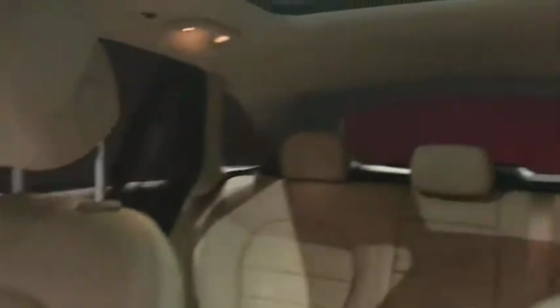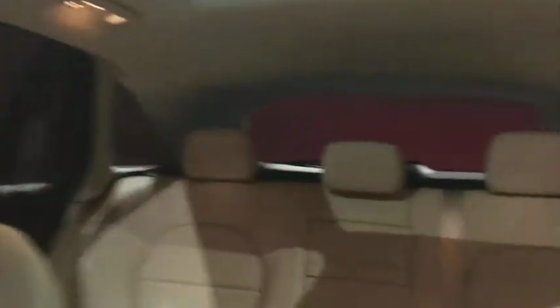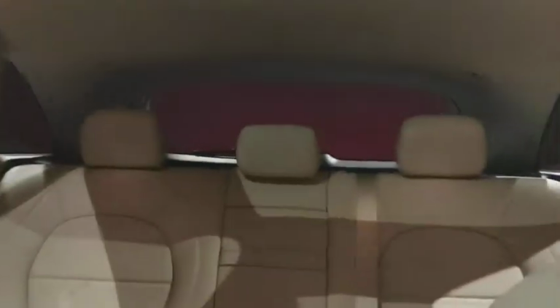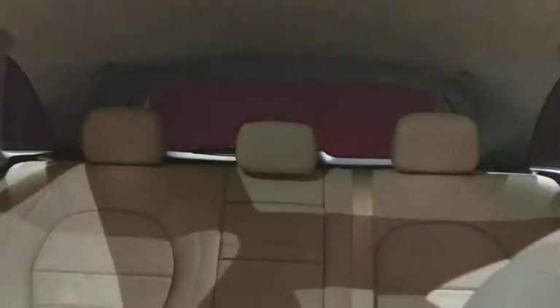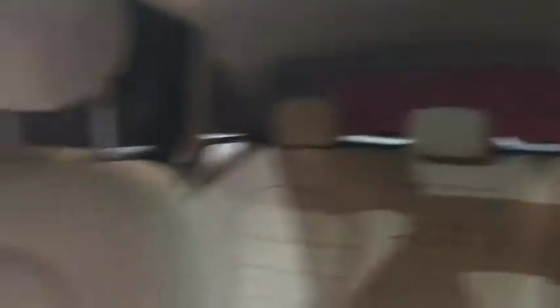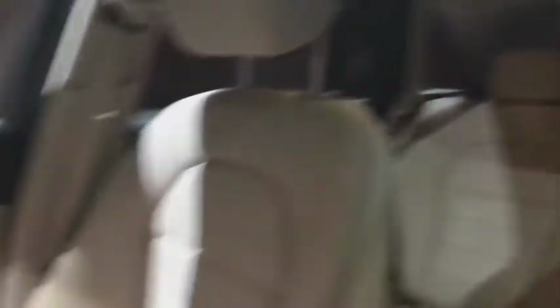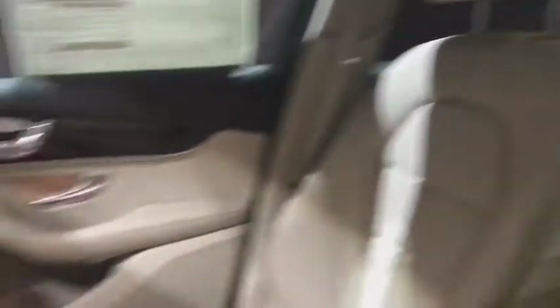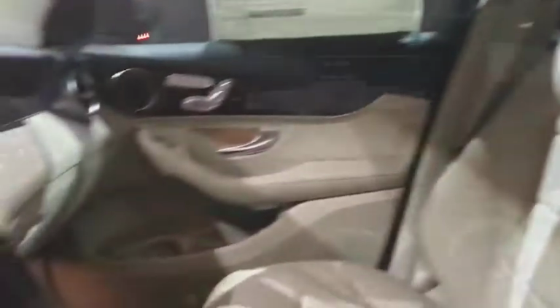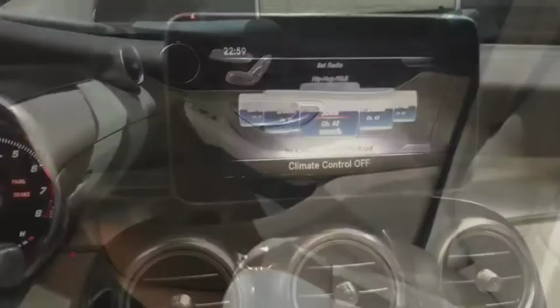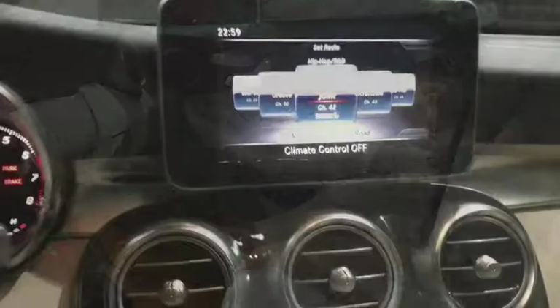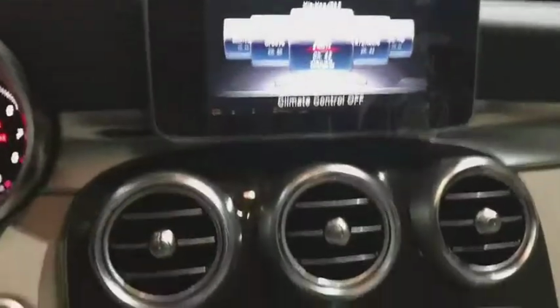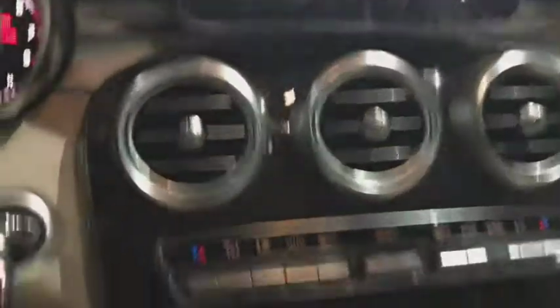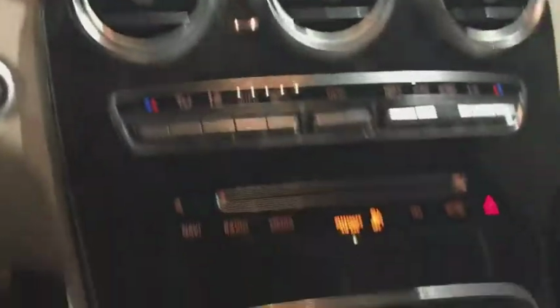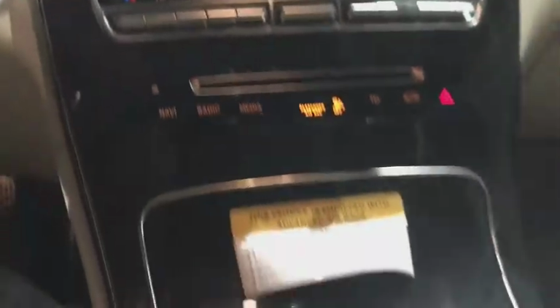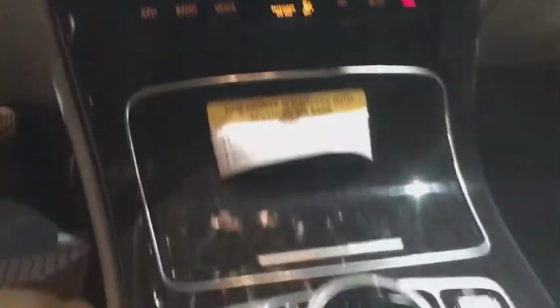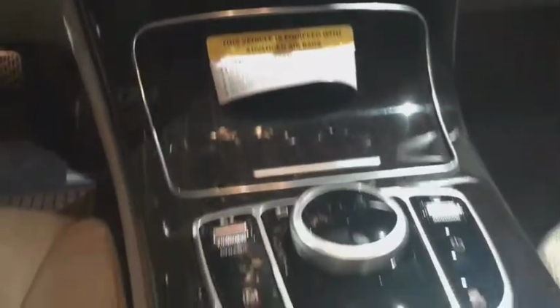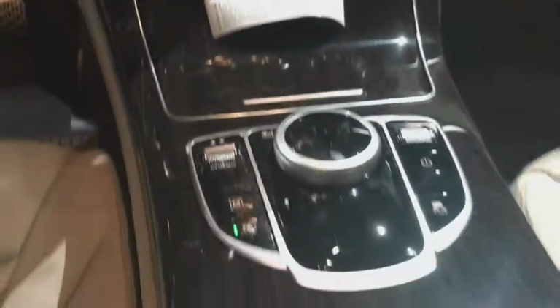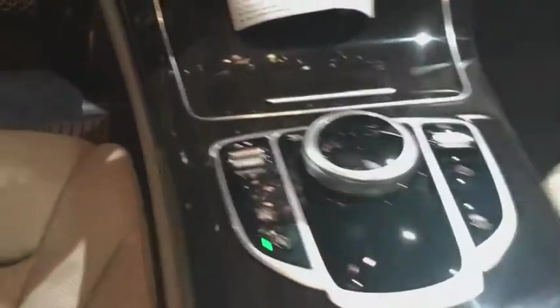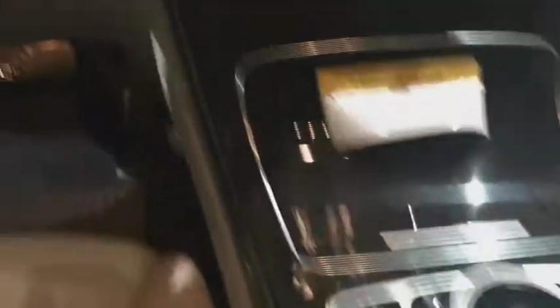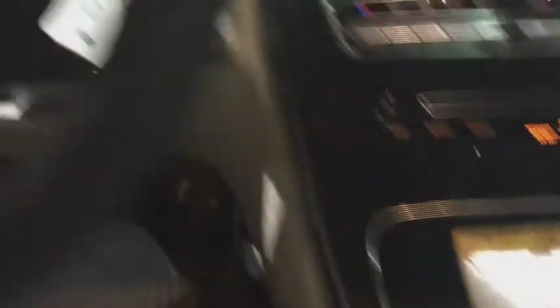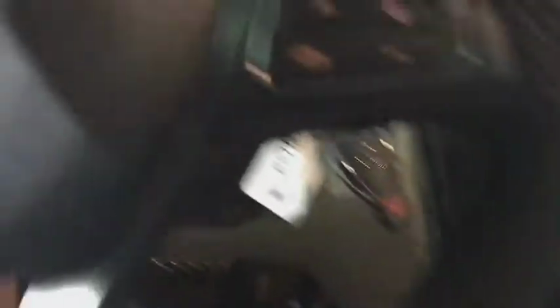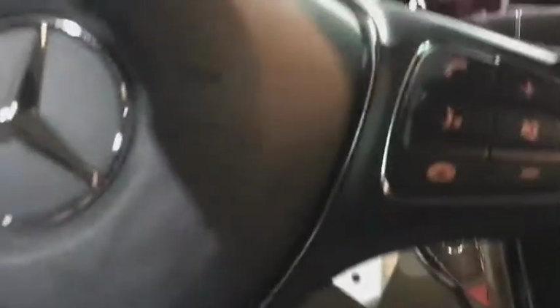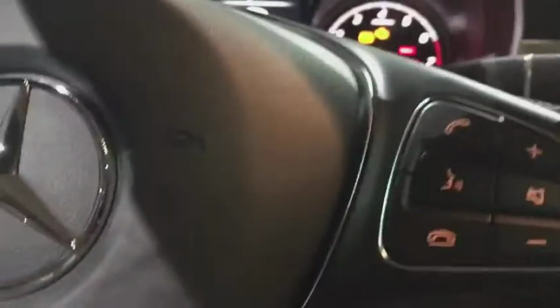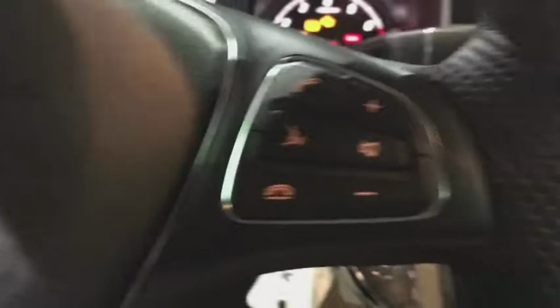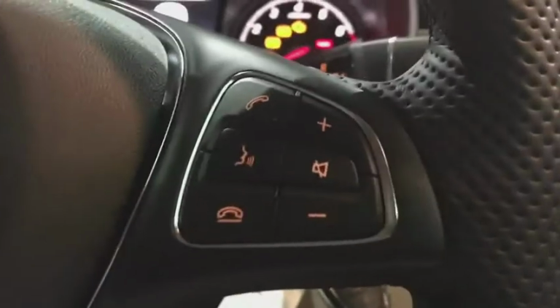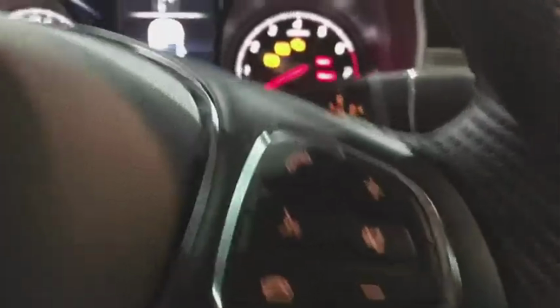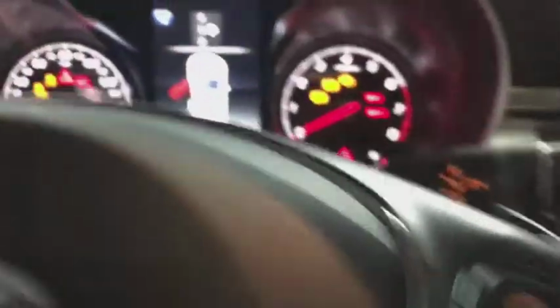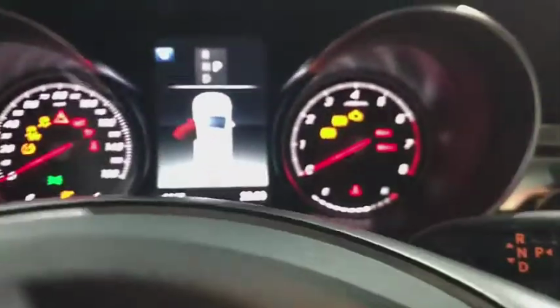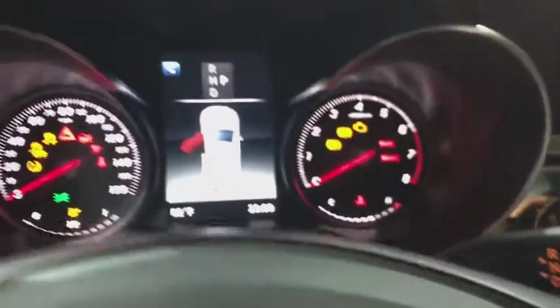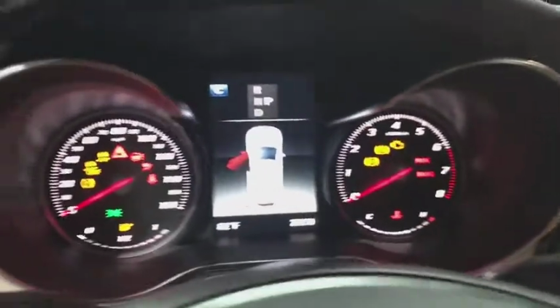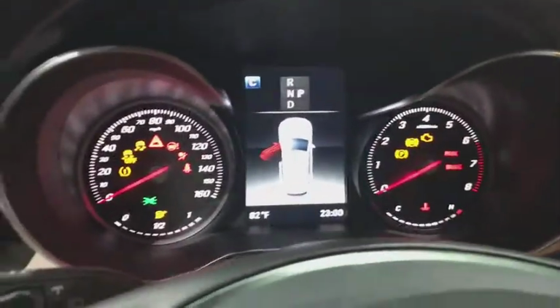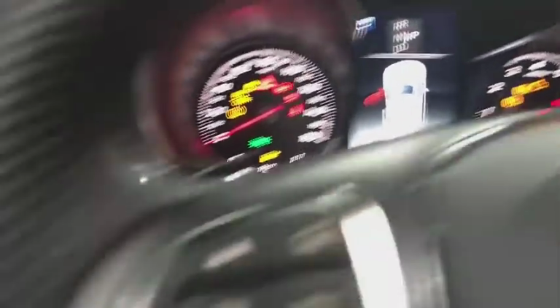Anti-lock braking system, leather-wrapped steering wheel, Bluetooth, power steering, adjustable steering wheel, floor mats, four-wheel disc brakes, auto-dimming rearview mirror, keyless start, and aluminum wheels.